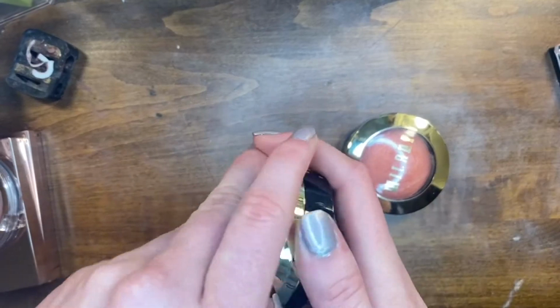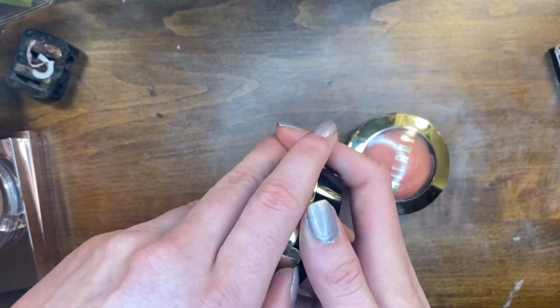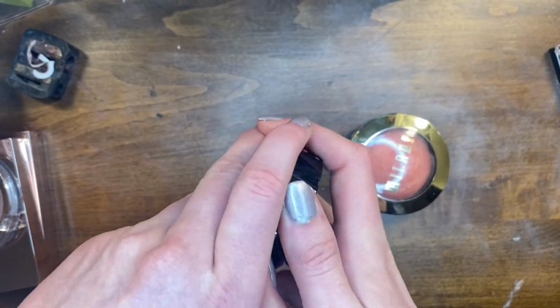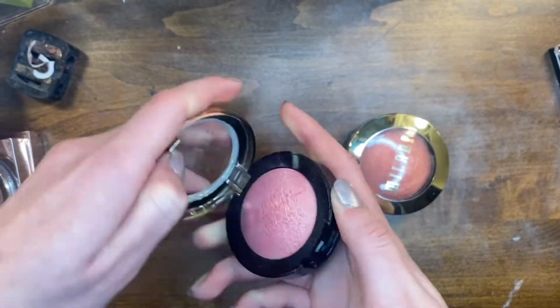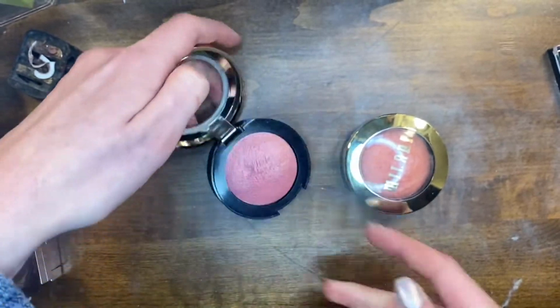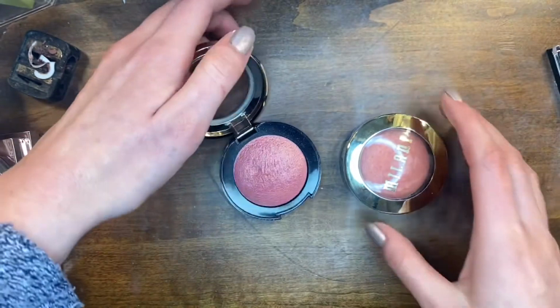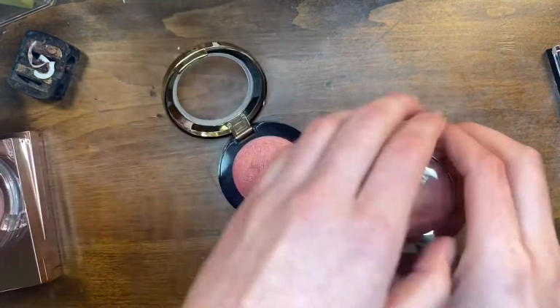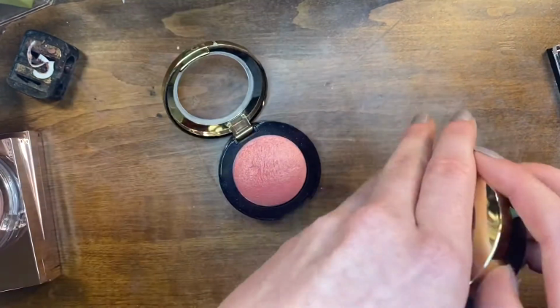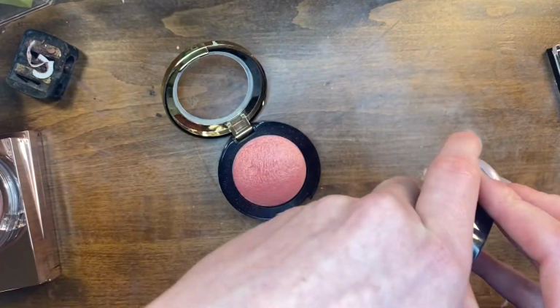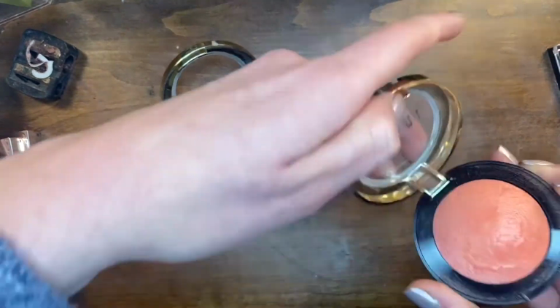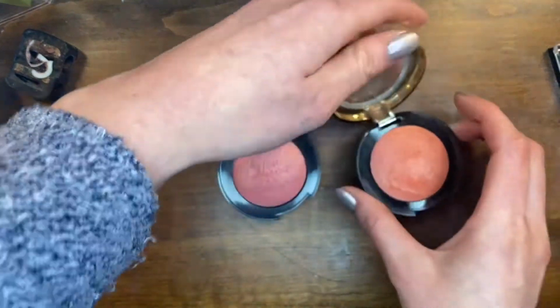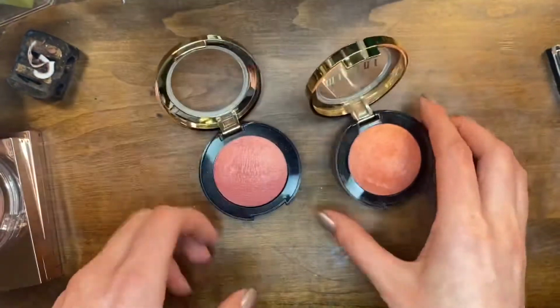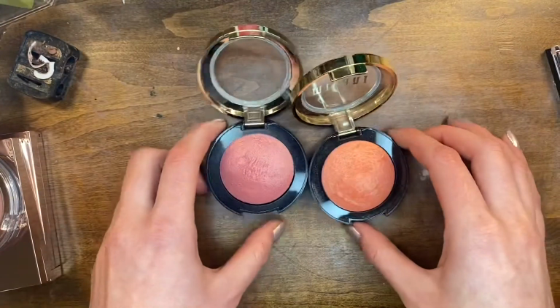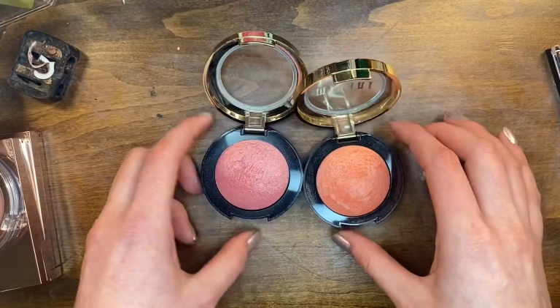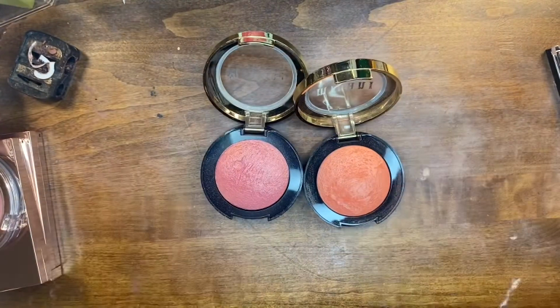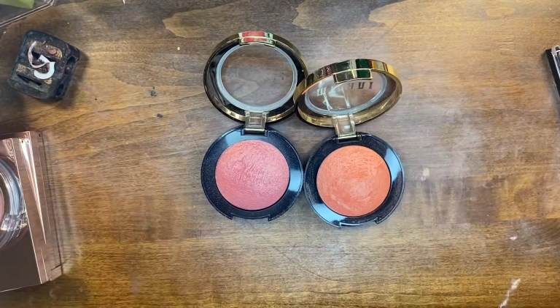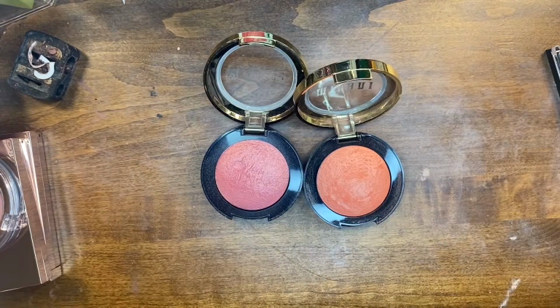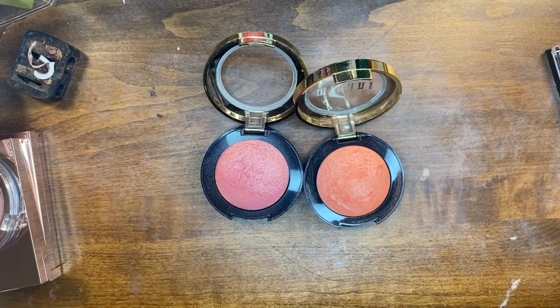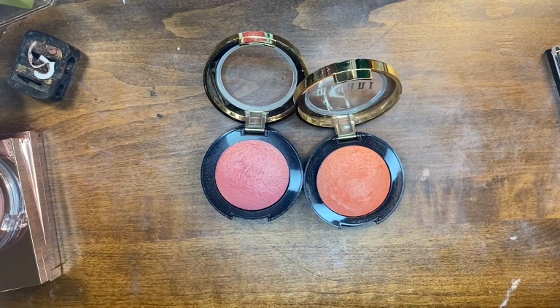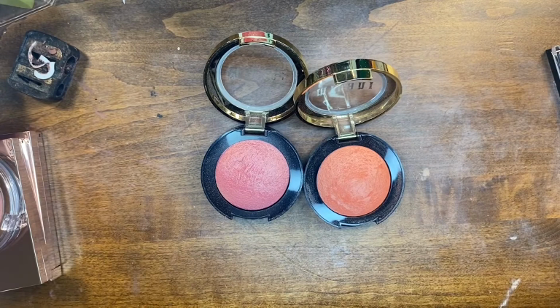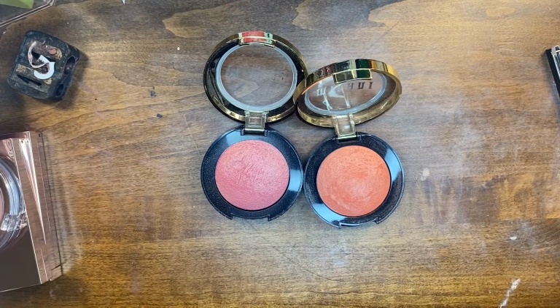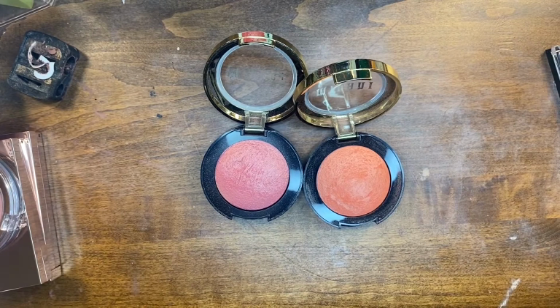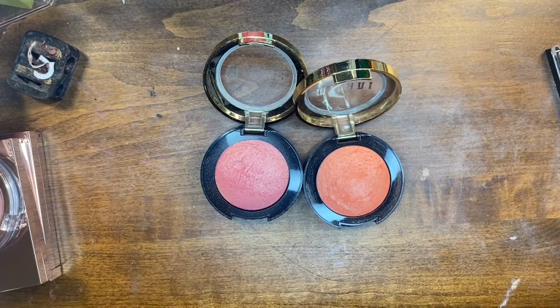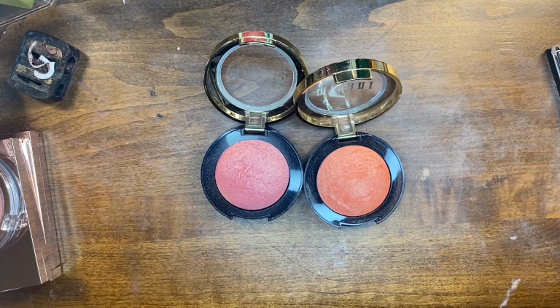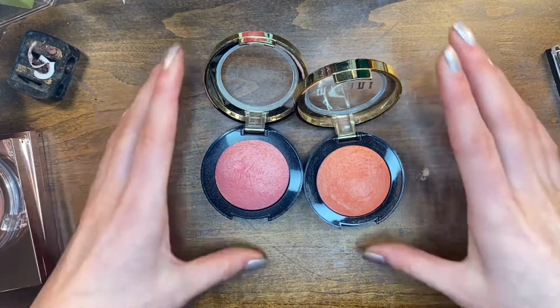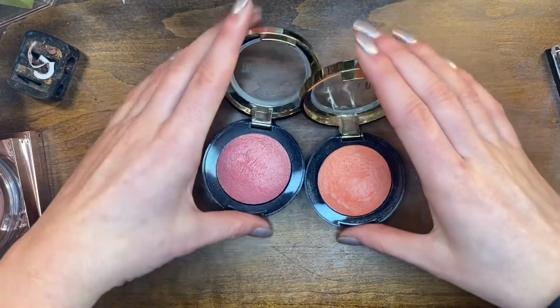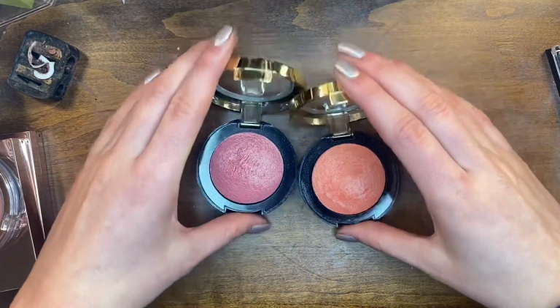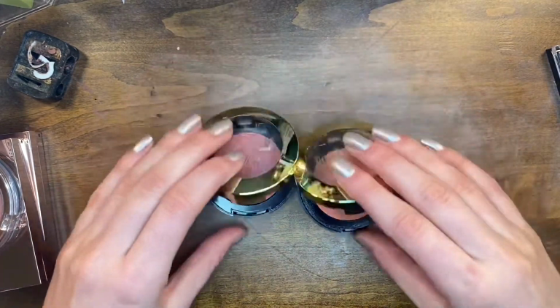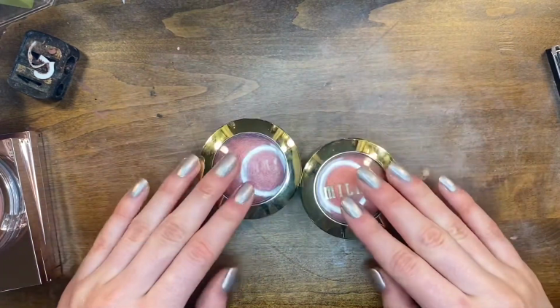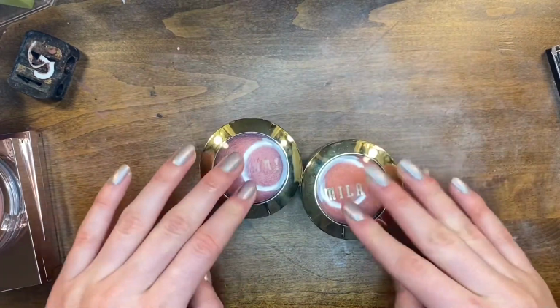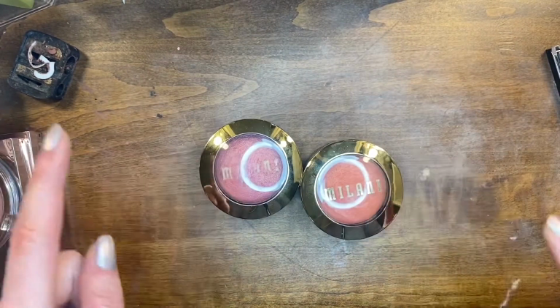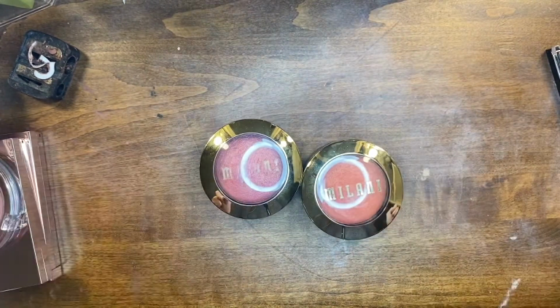I really like these Milani blushes — I have Dolce Pink and Luminoso. They're just good blush toppers. You can put them on top of anything because they are super shimmery, so I'm keeping both of those.